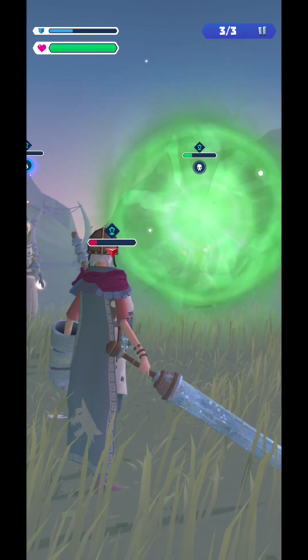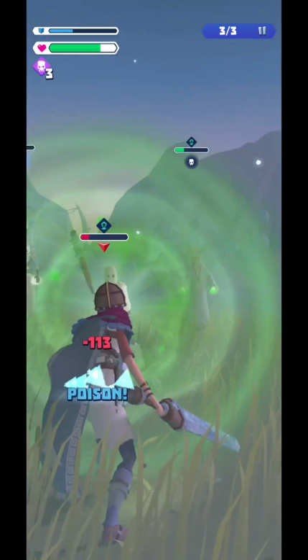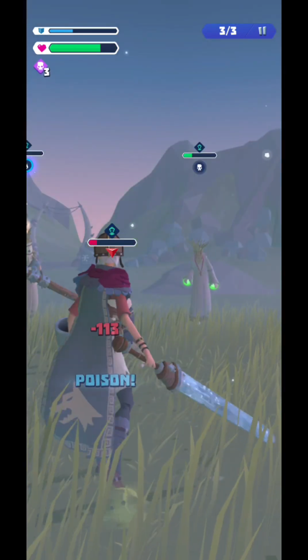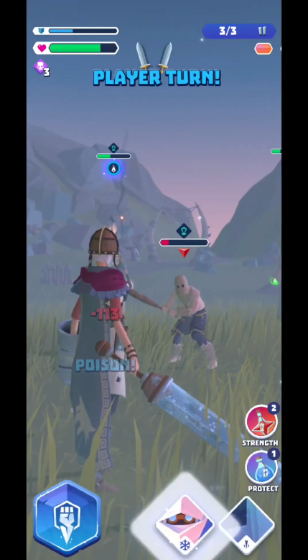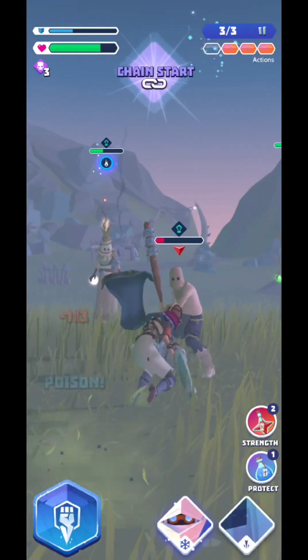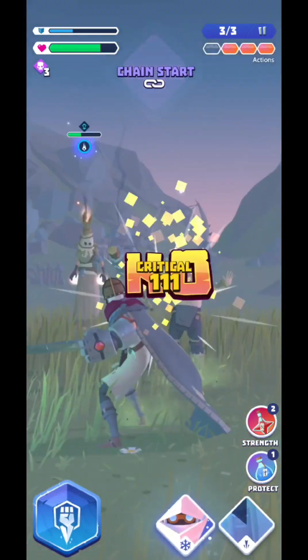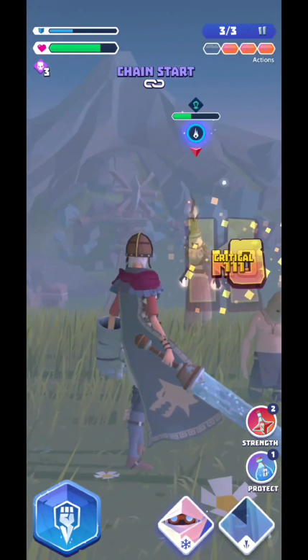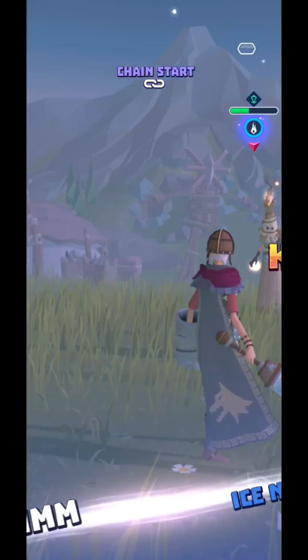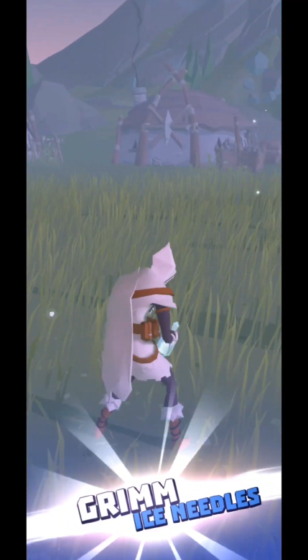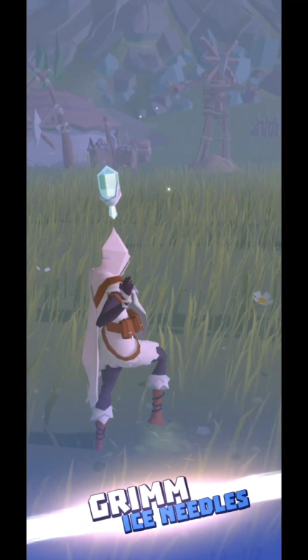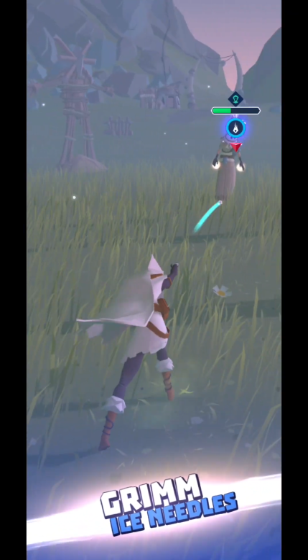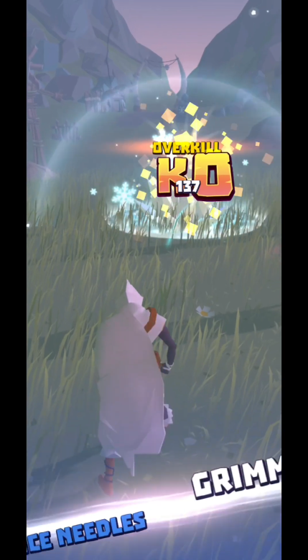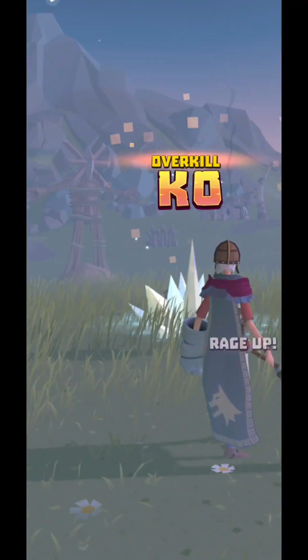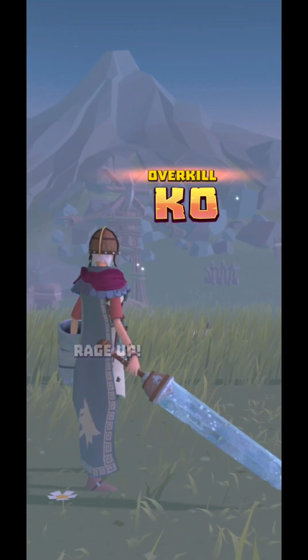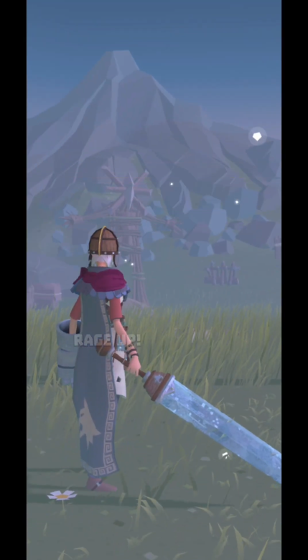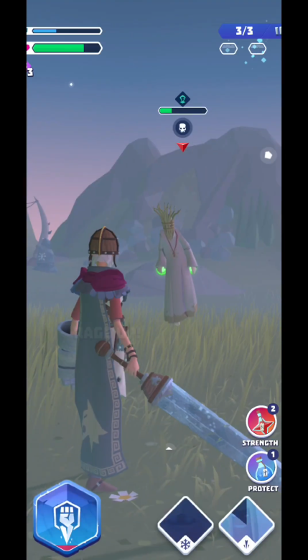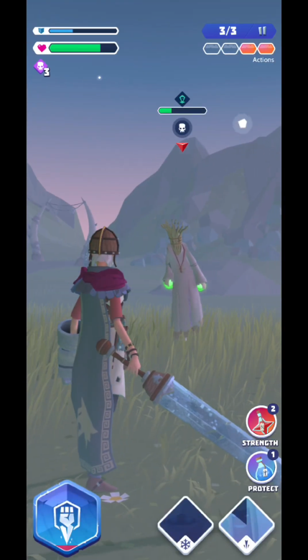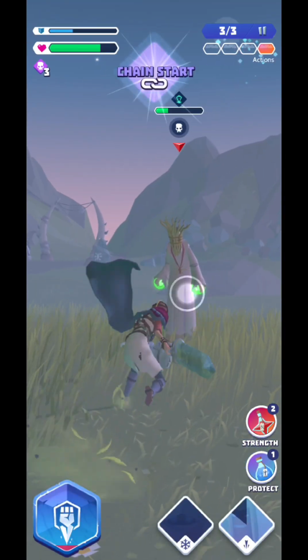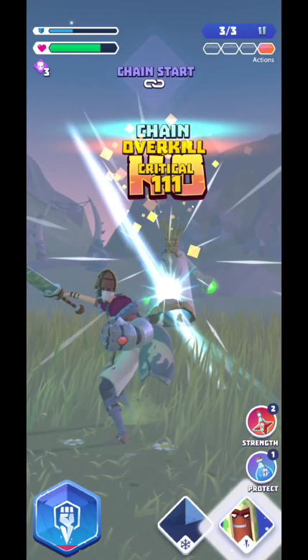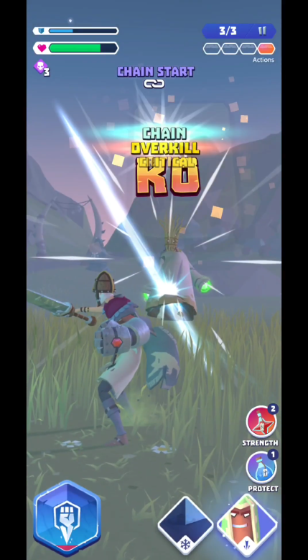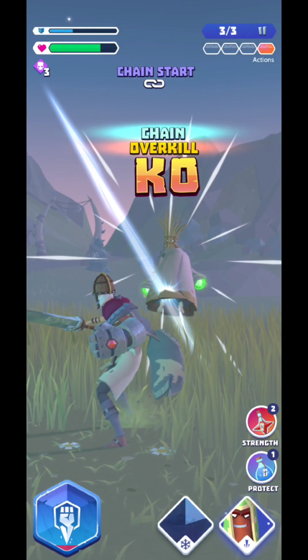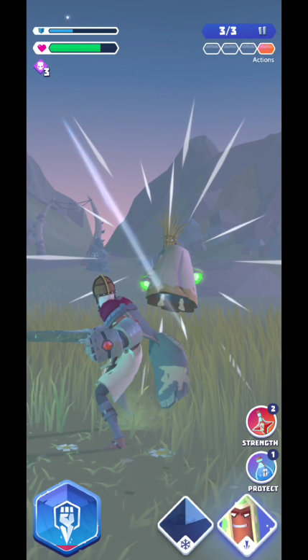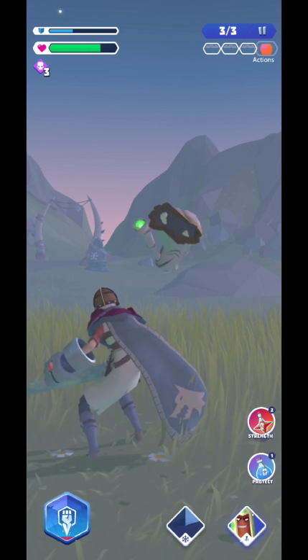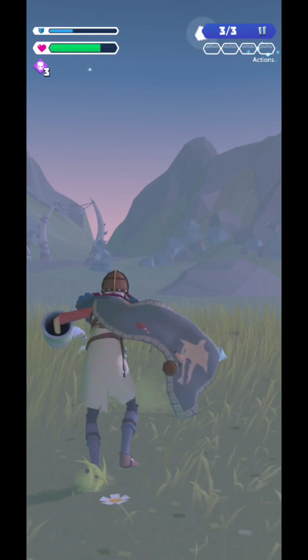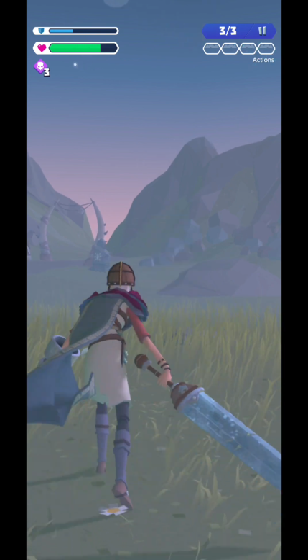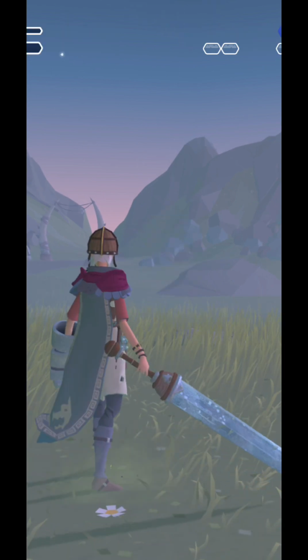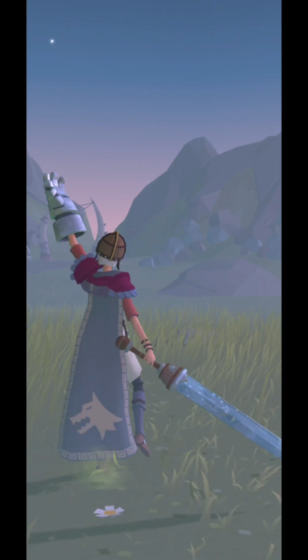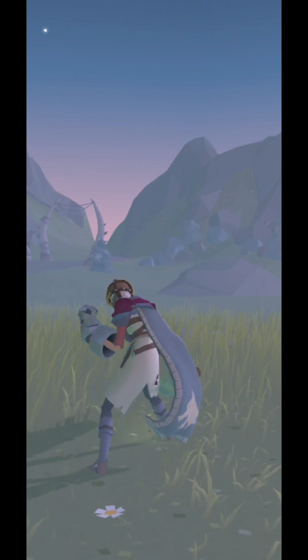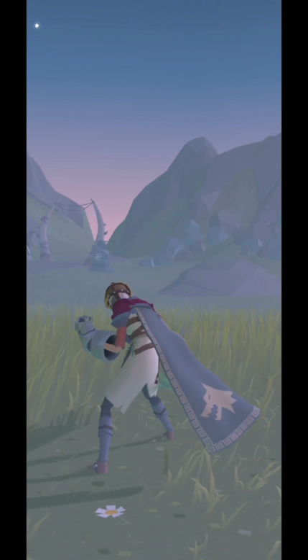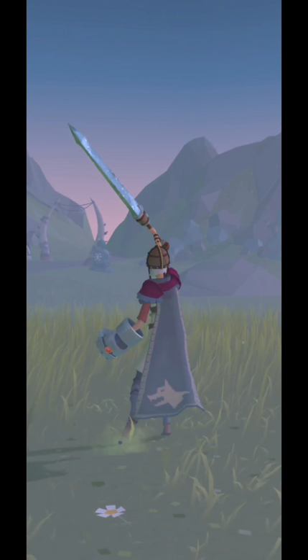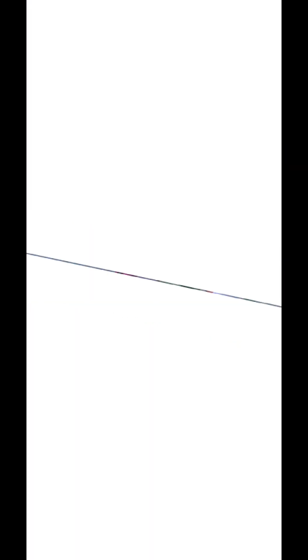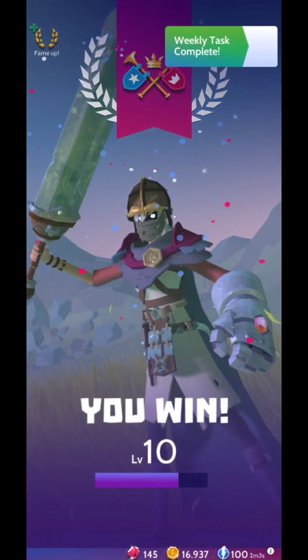Poison aura — they poisoned me, but I killed that one. This guy will kill you, but I have two more action points to finish him off with just one blow.